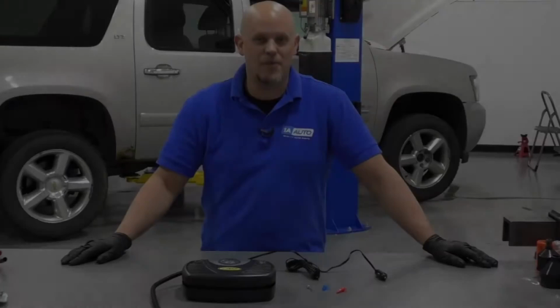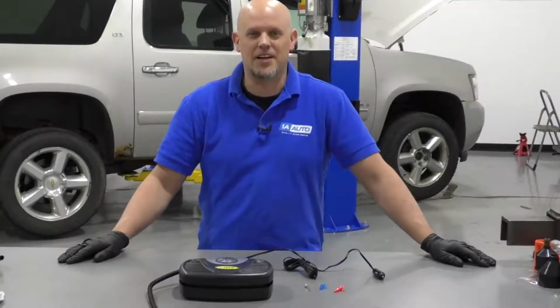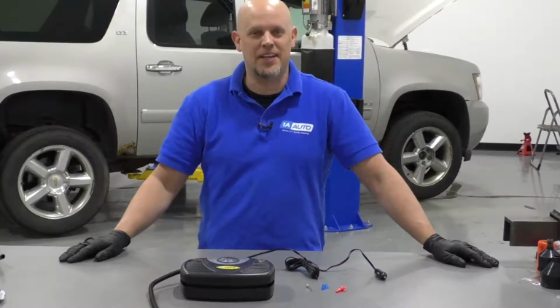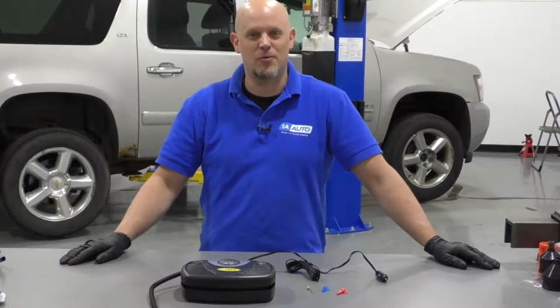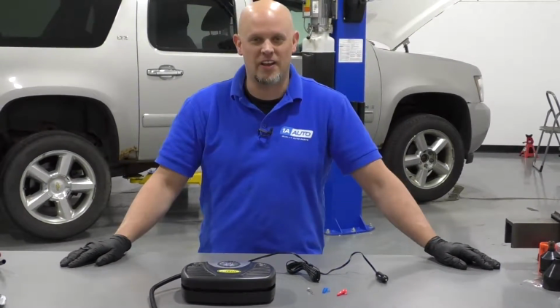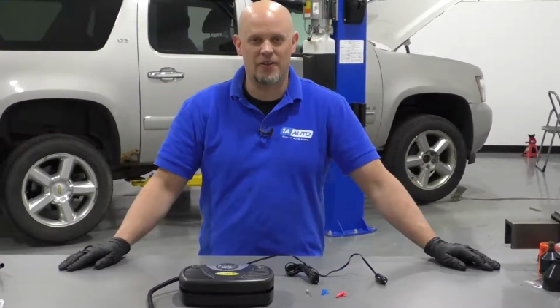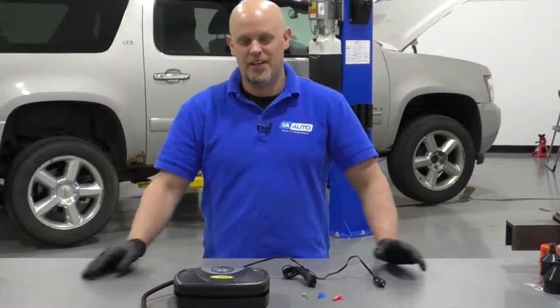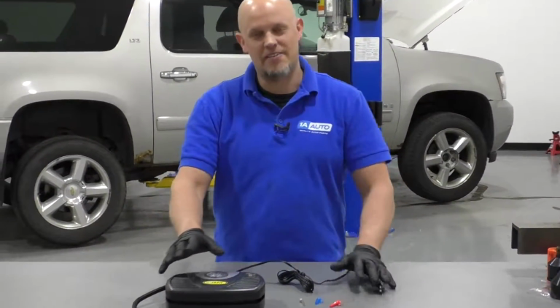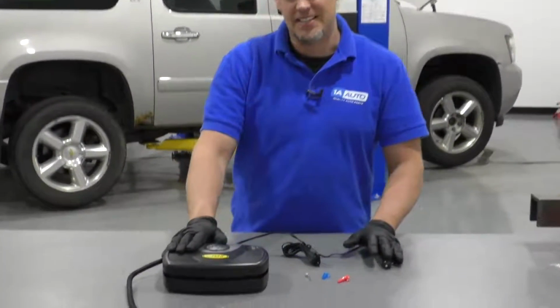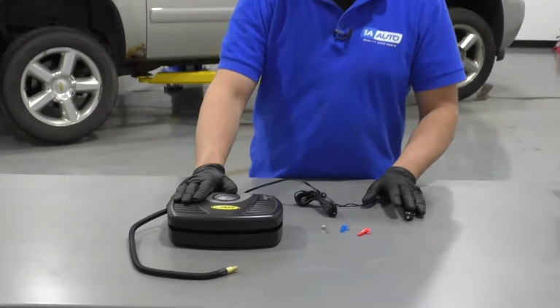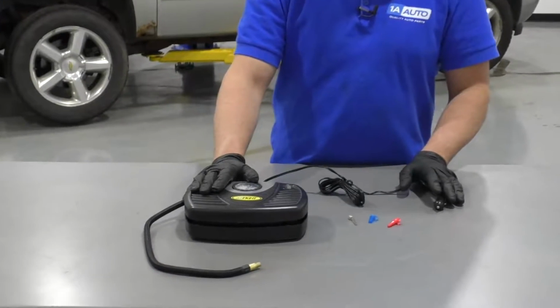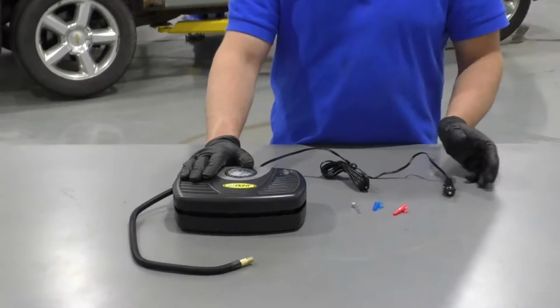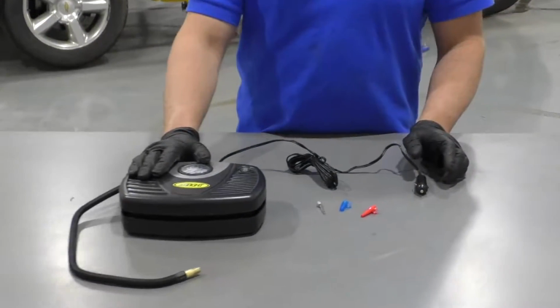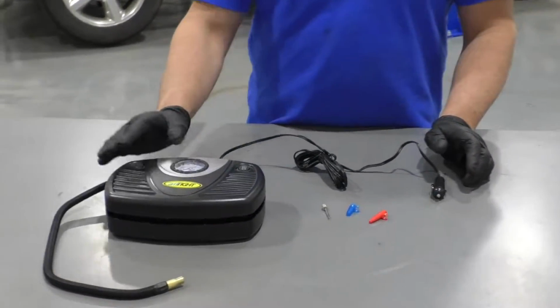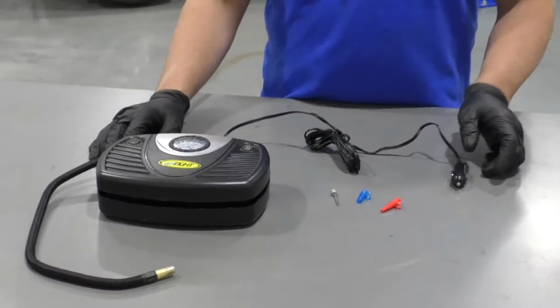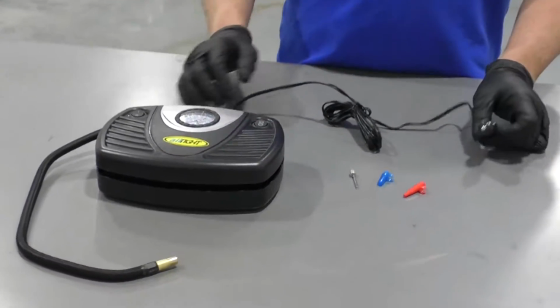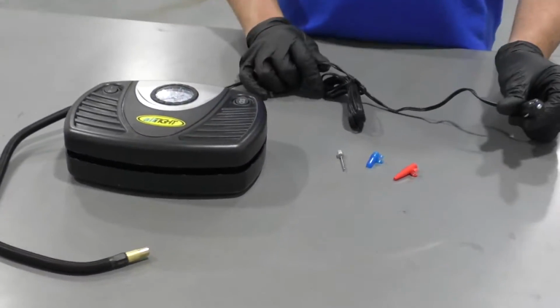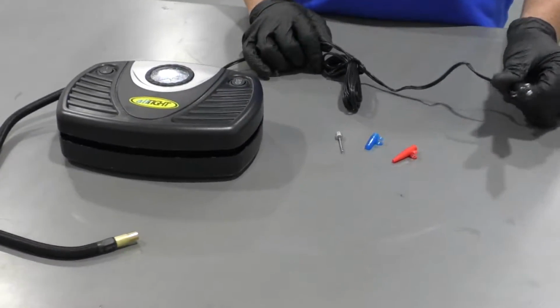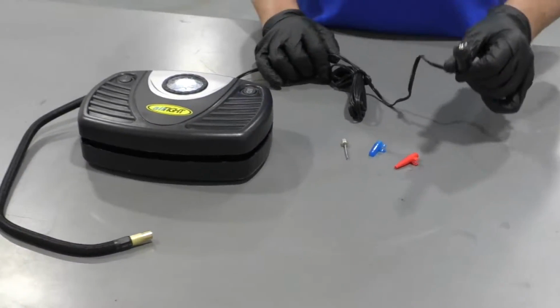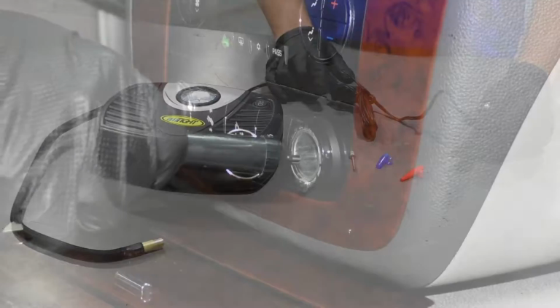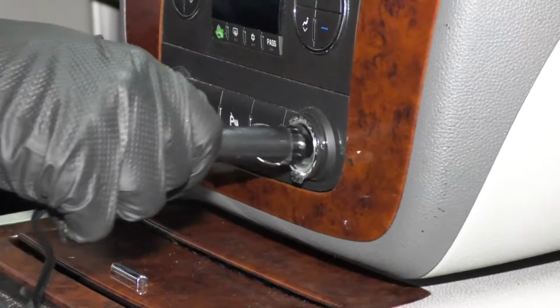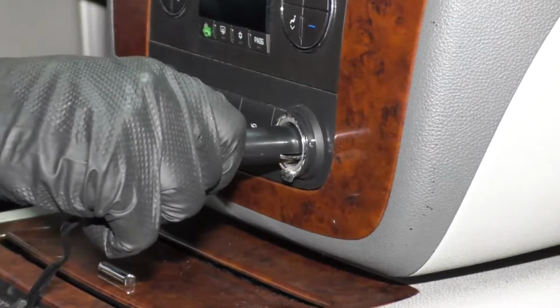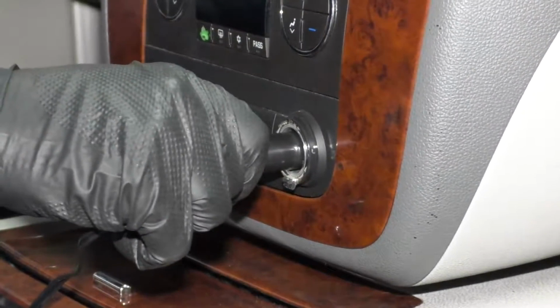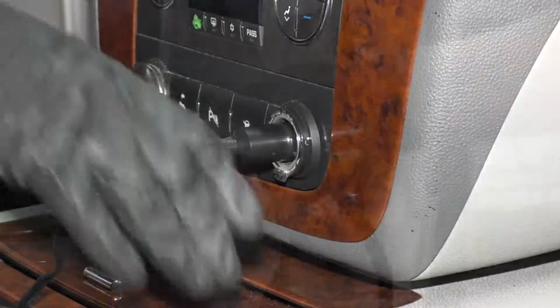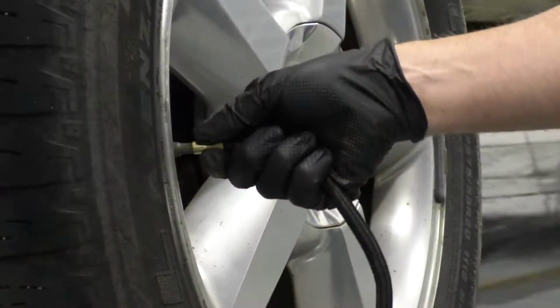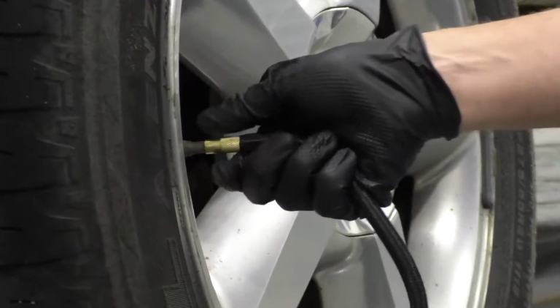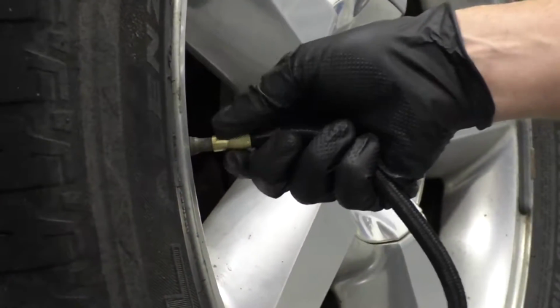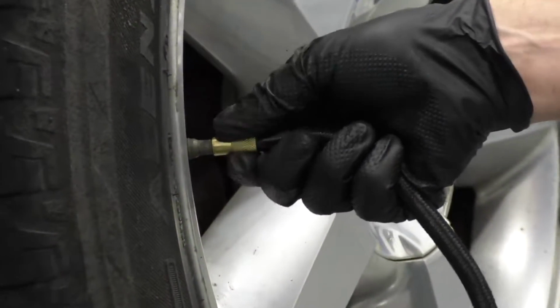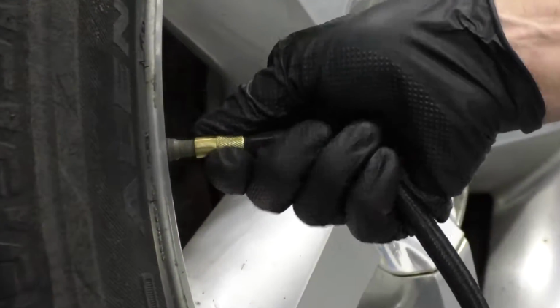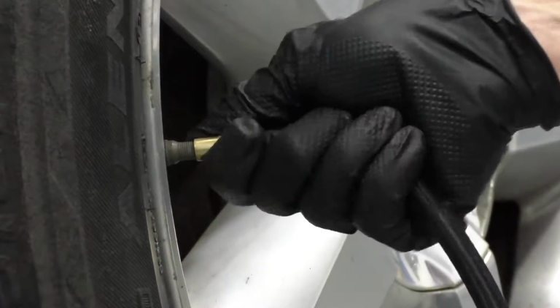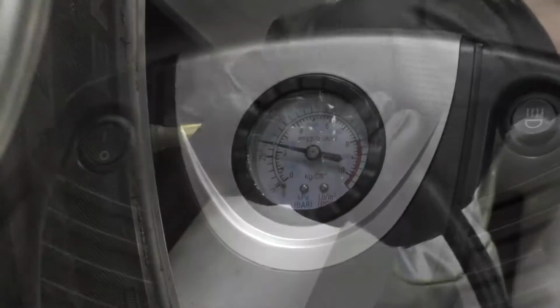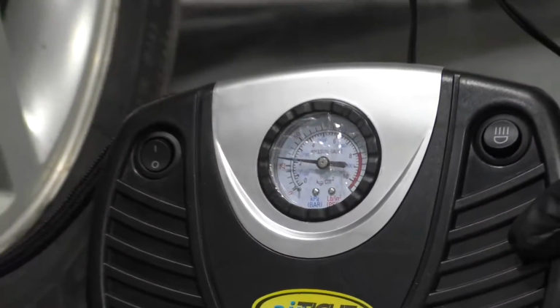What's up guys, I'm Andy from 1A Auto. Here we have a tire inflator from 1AAuto.com. It comes with a plug that plugs into your standard automotive auxiliary outlet, a 12-volt outlet with a long cord.